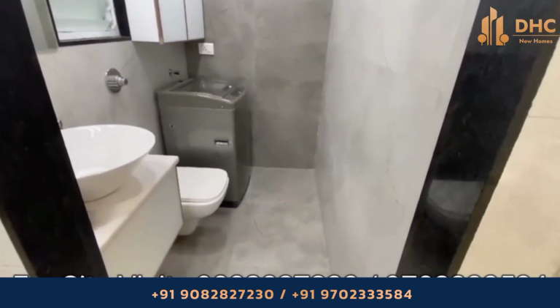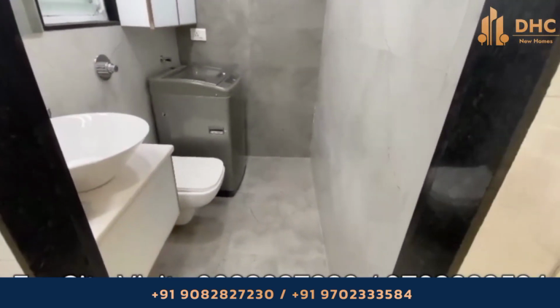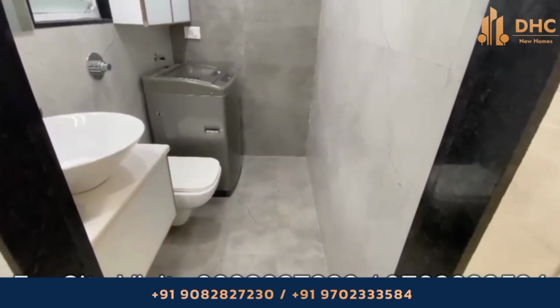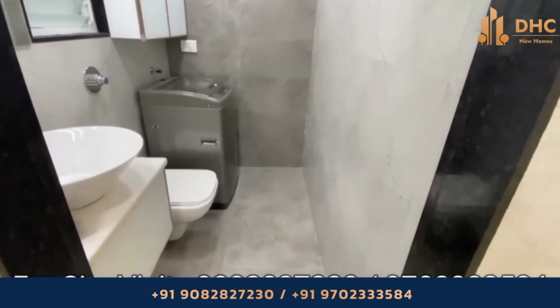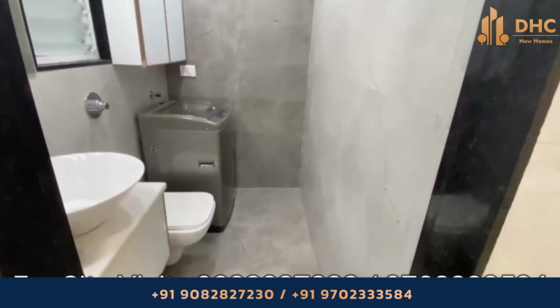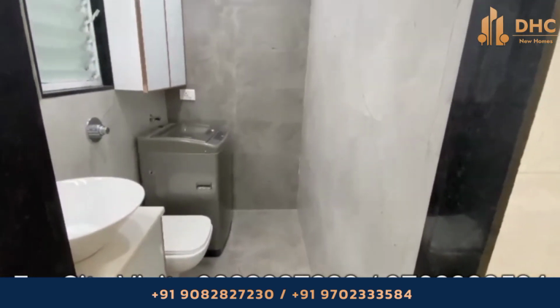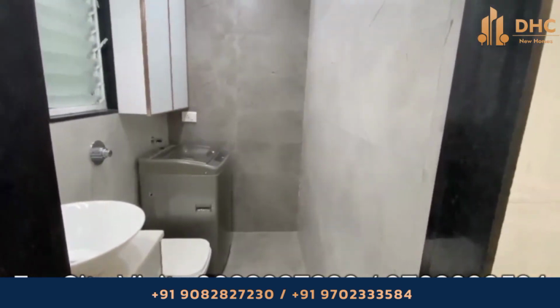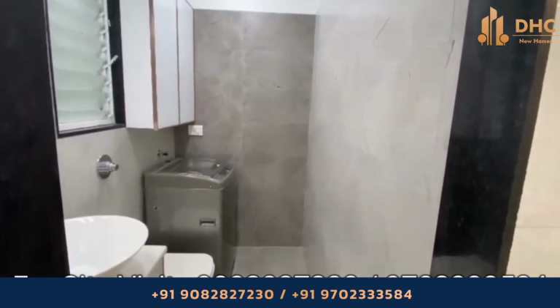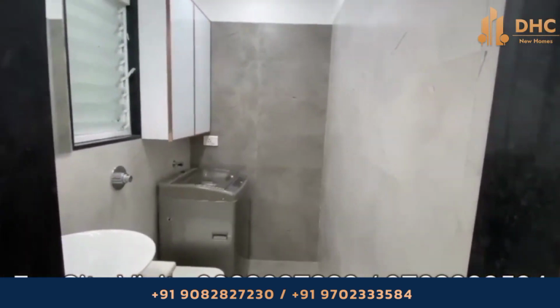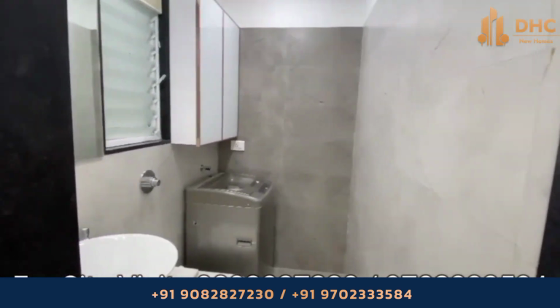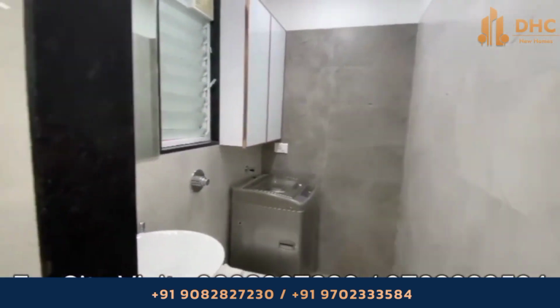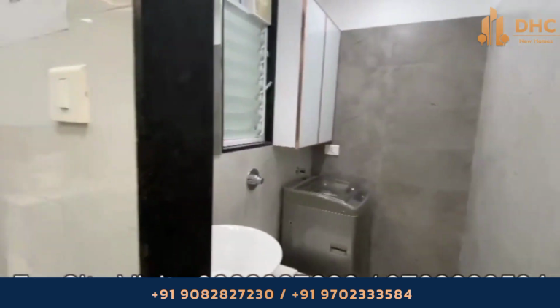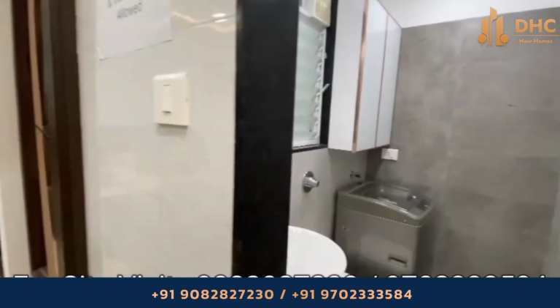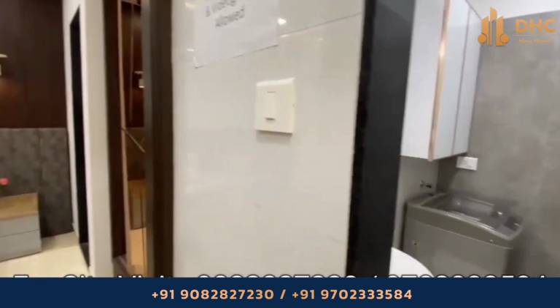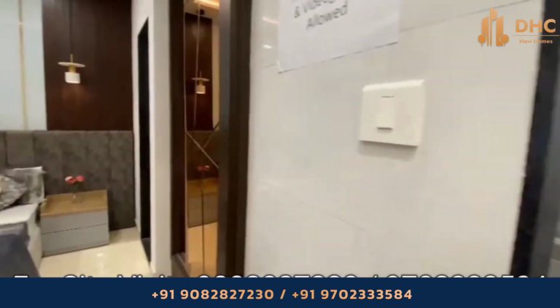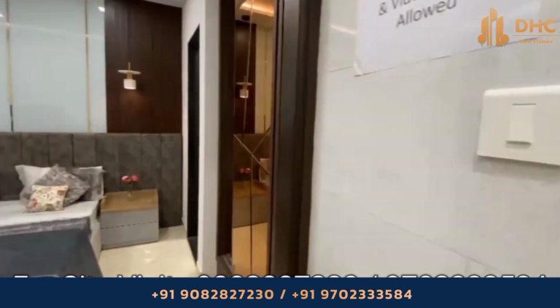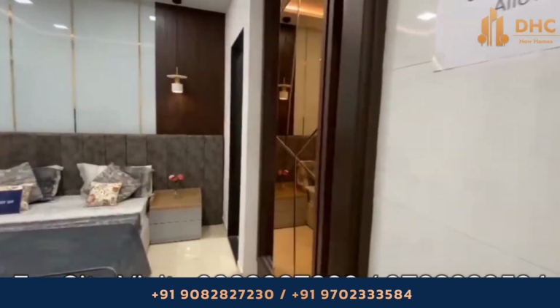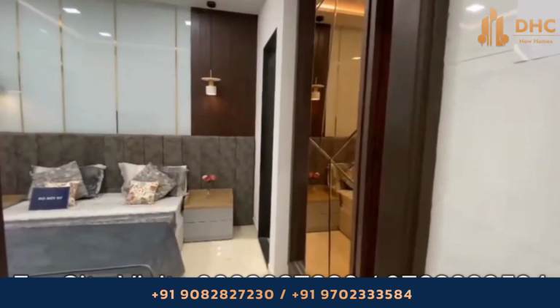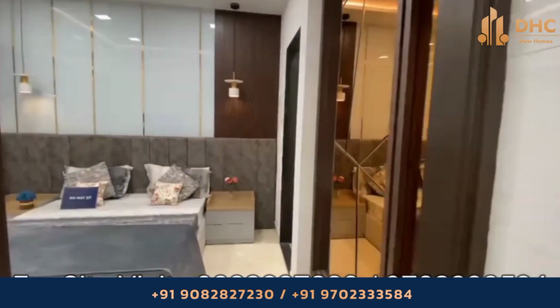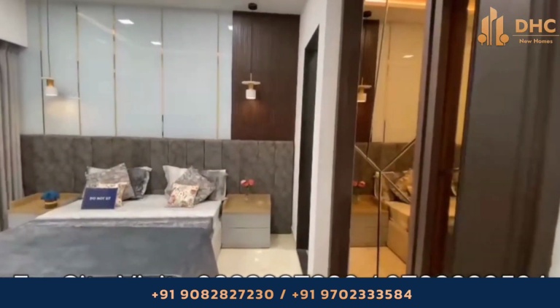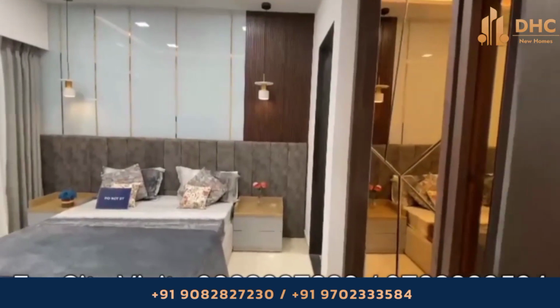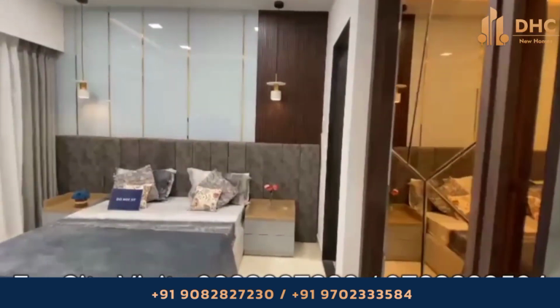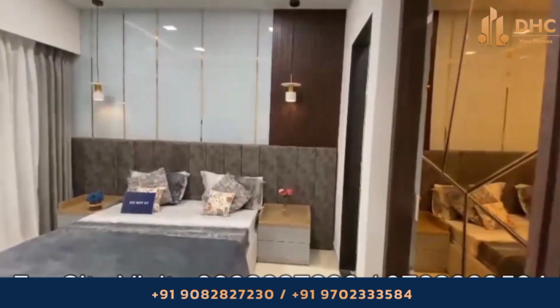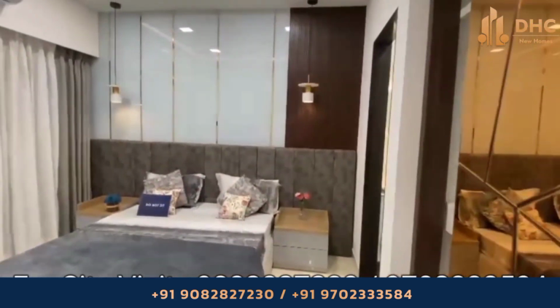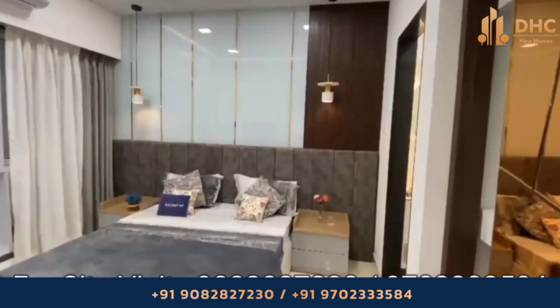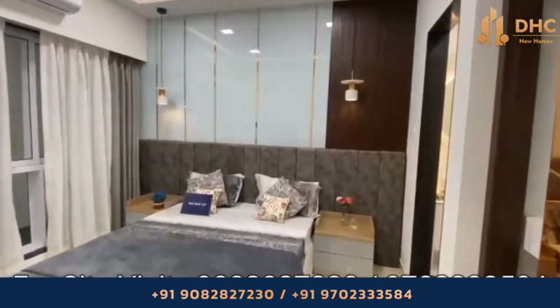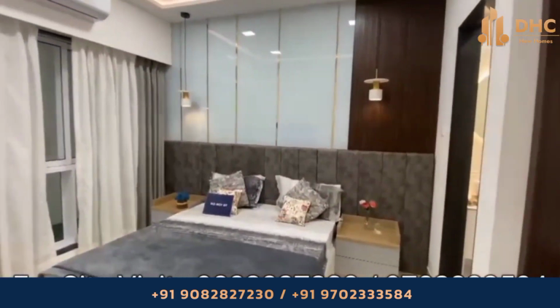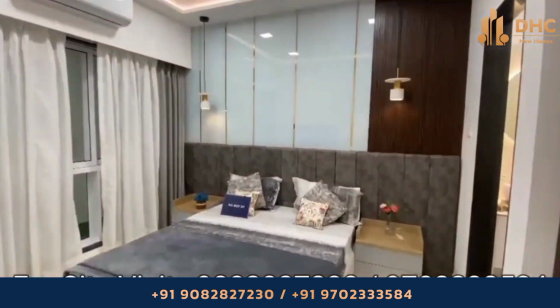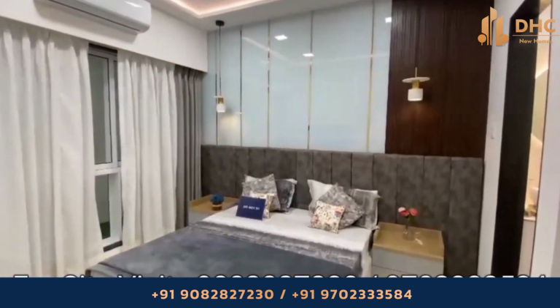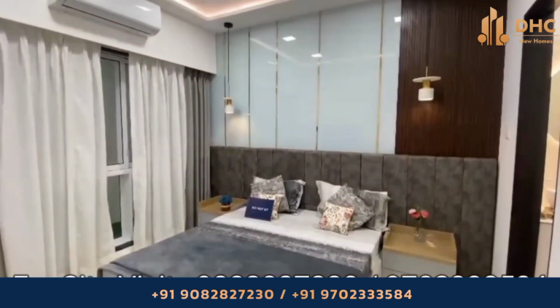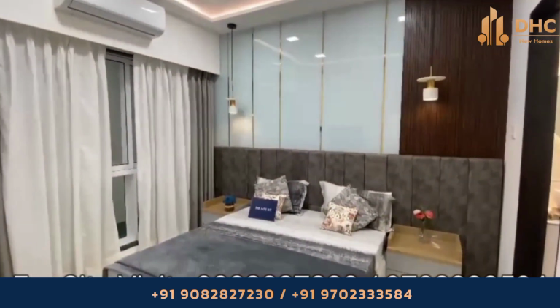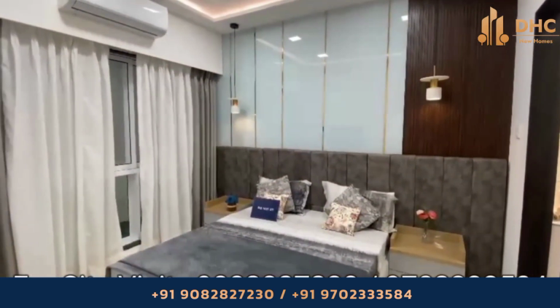Moving to the powder room, the powder room has nice fittings and finishes. This is a new launch project by Sethia Group with 1 and 2 BHK starting from 86 lakhs.